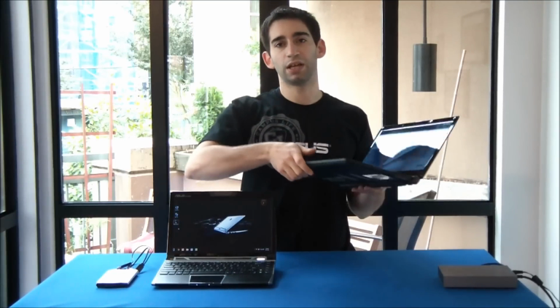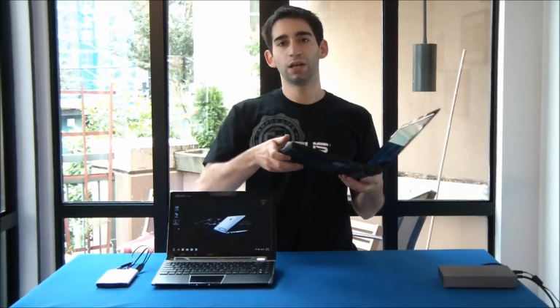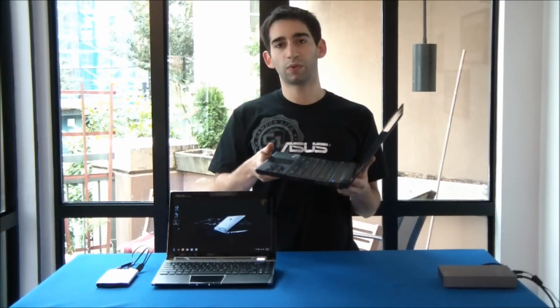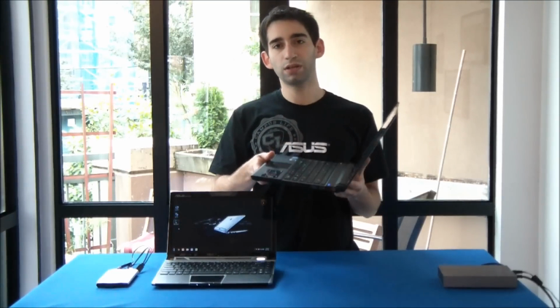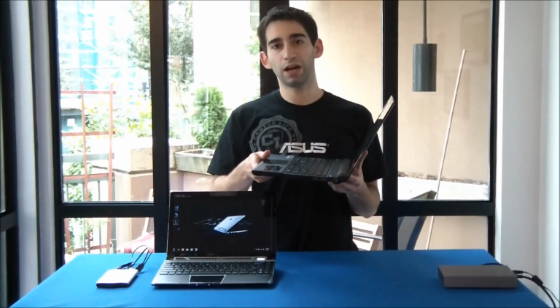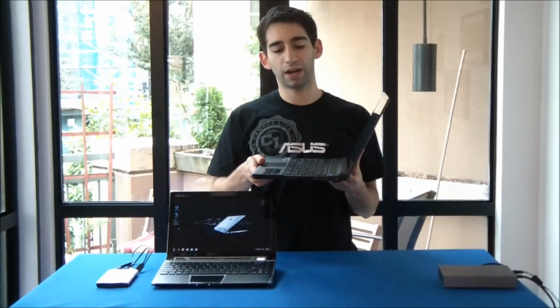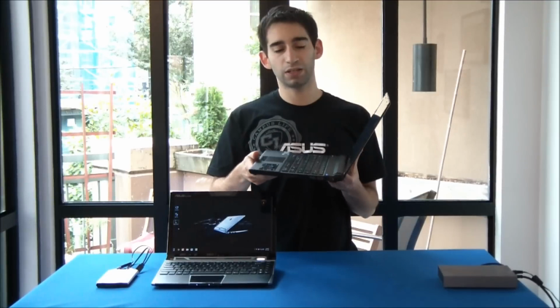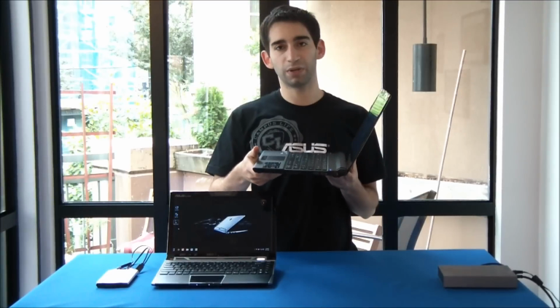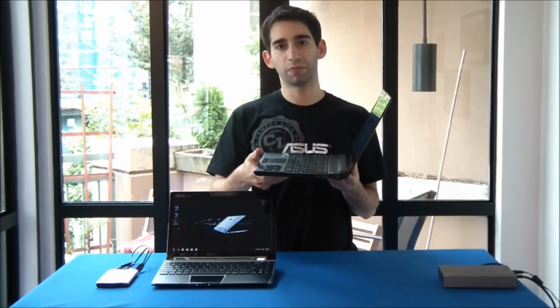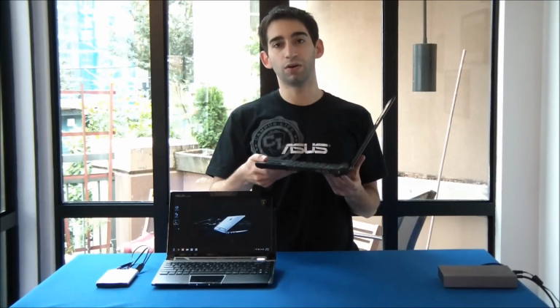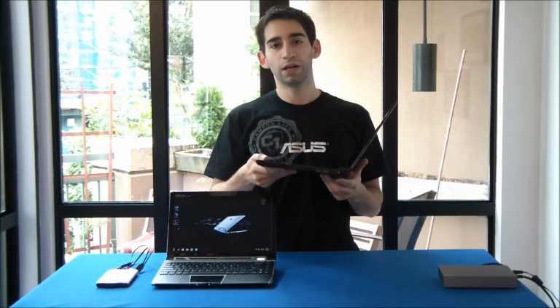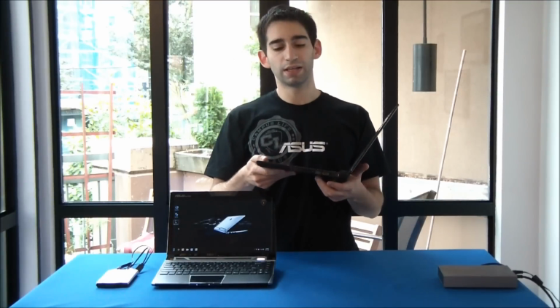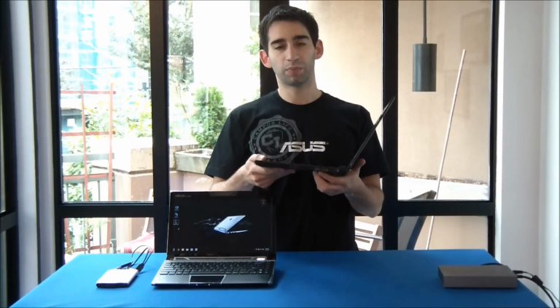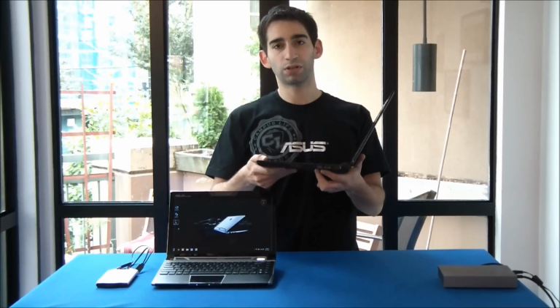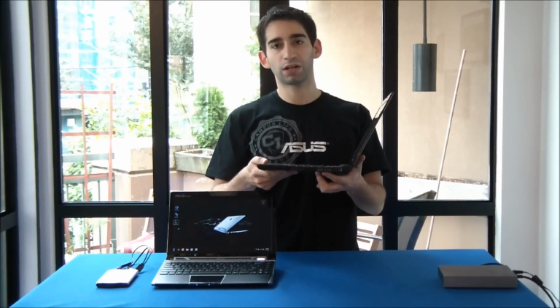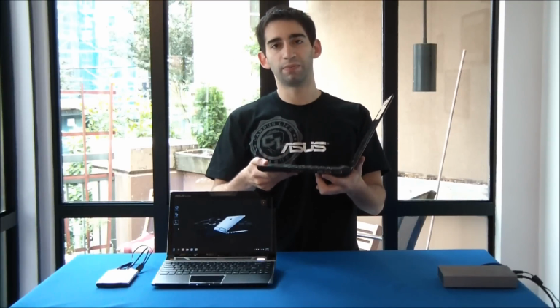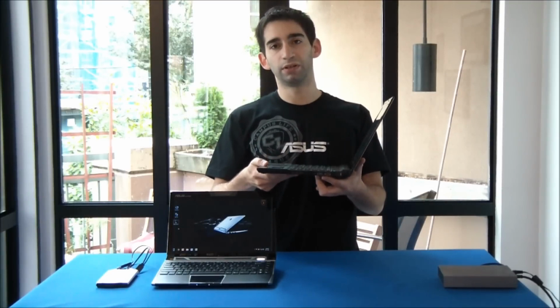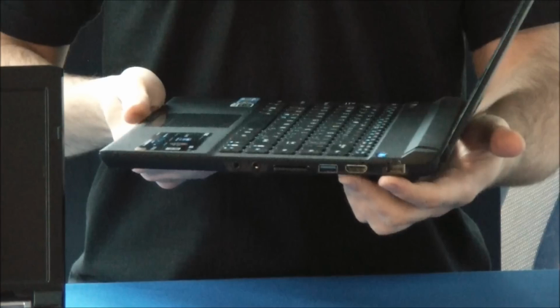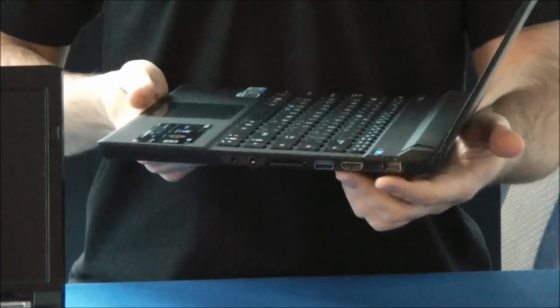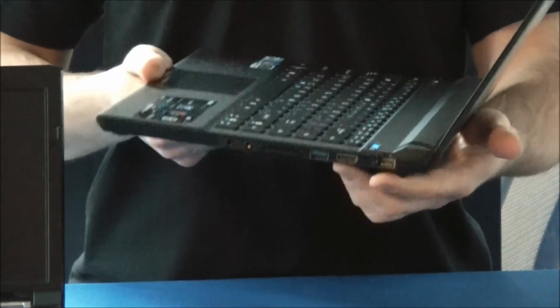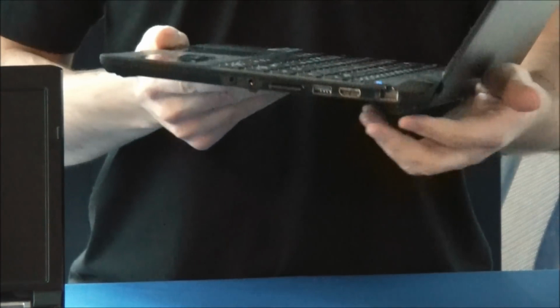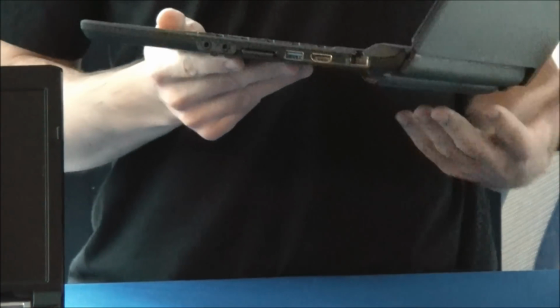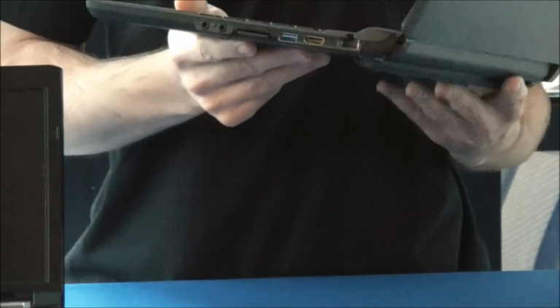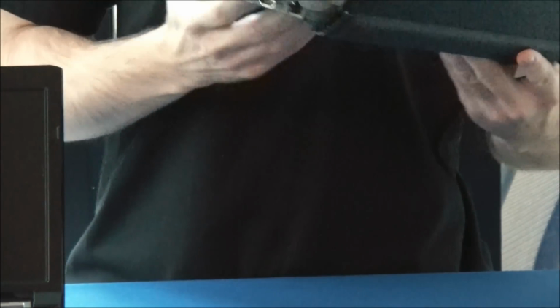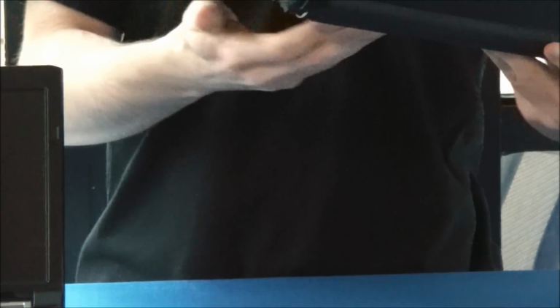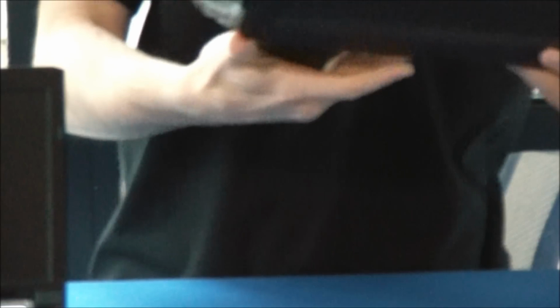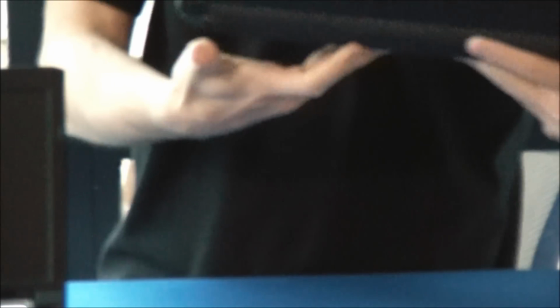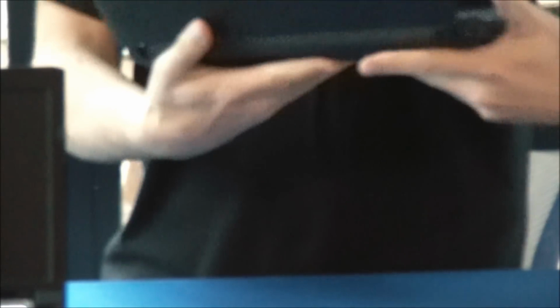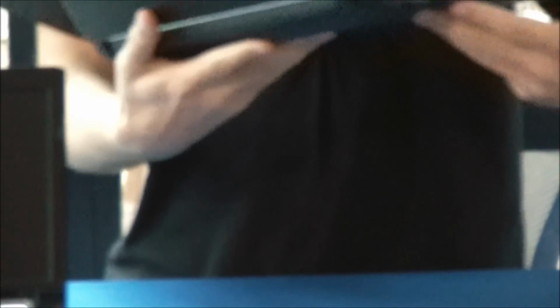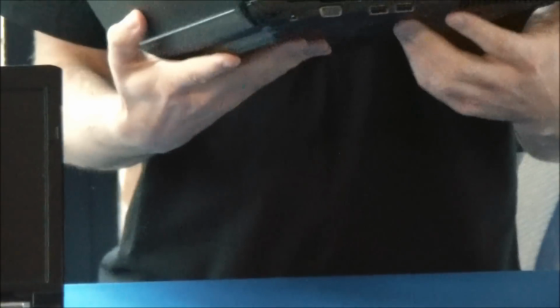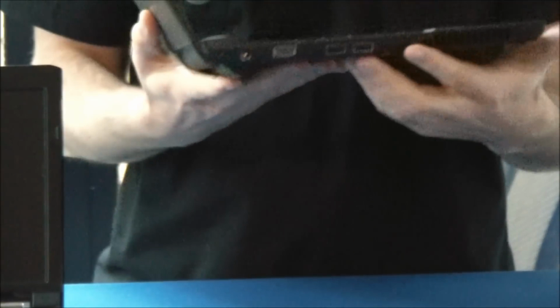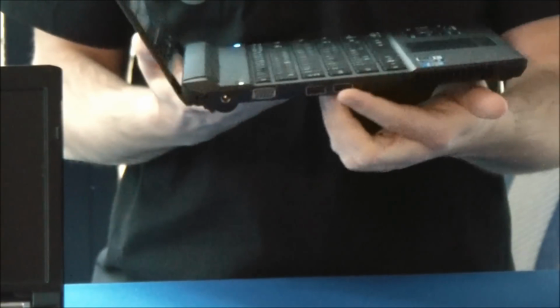So the way you can tell that it has USB 3.0 is that the ports are actually blue, whereas USB 2.0 ports are actually black.